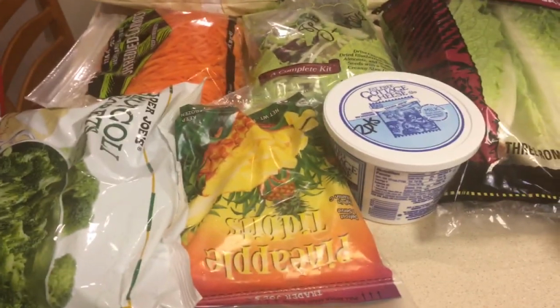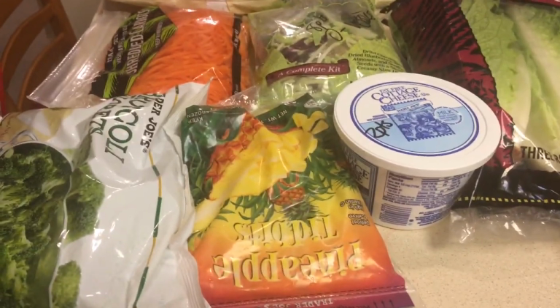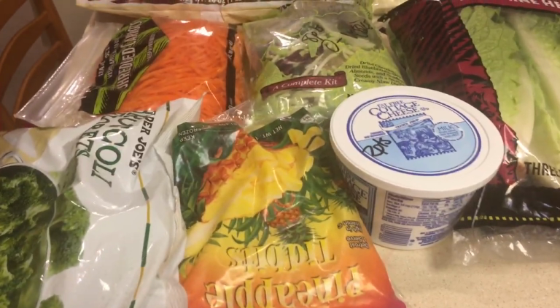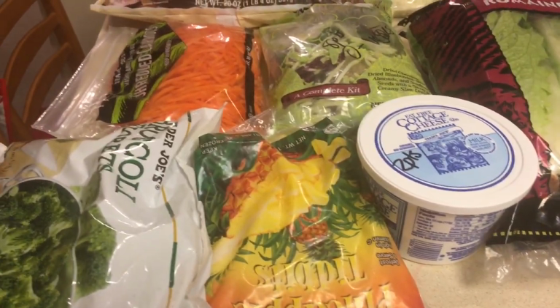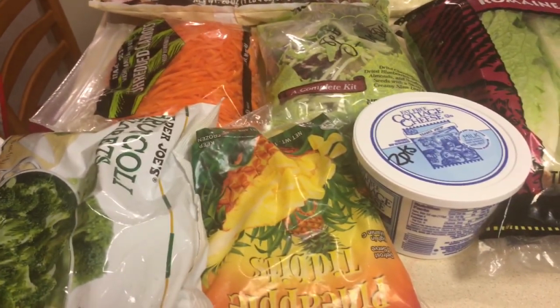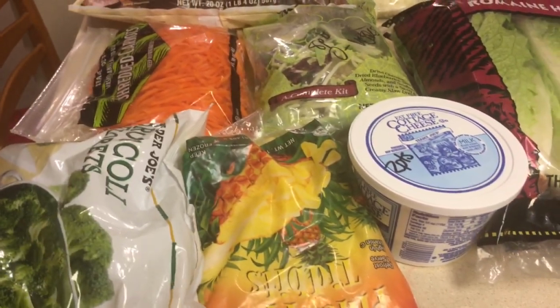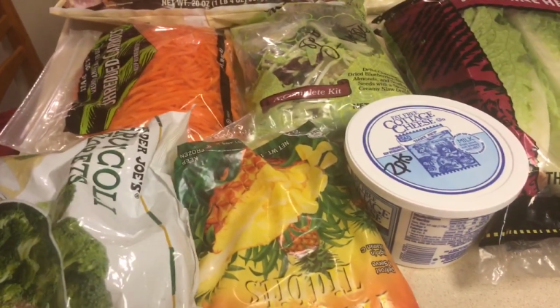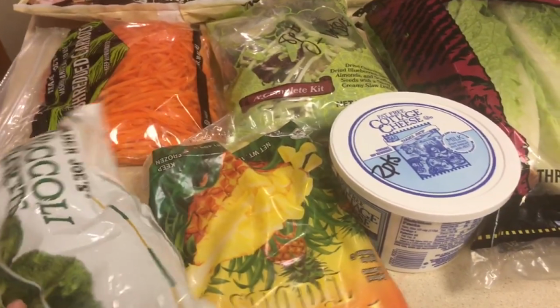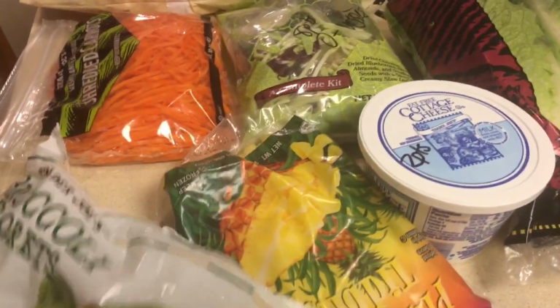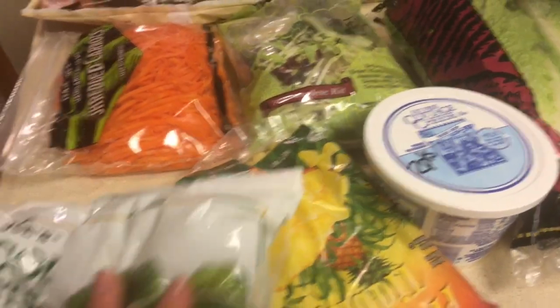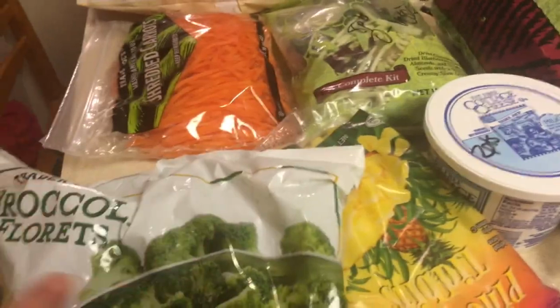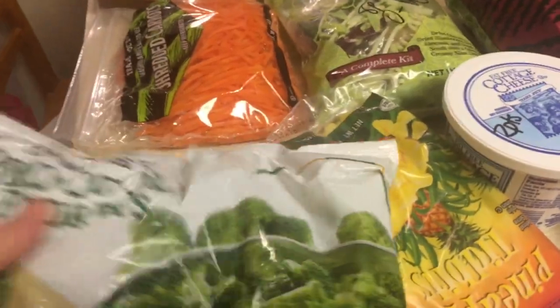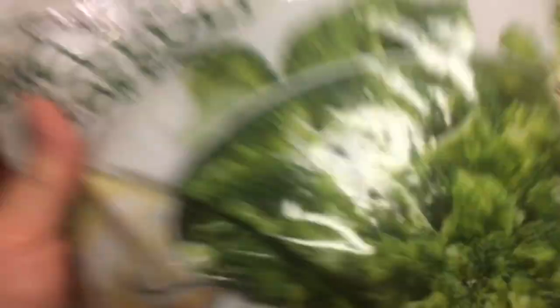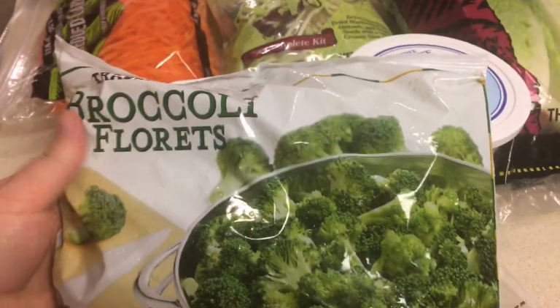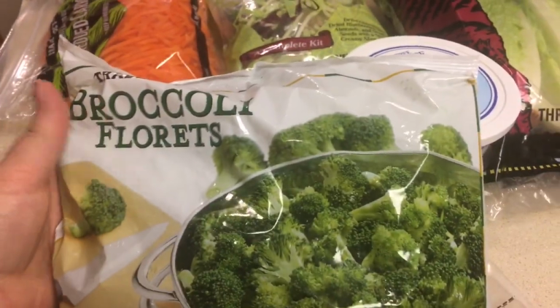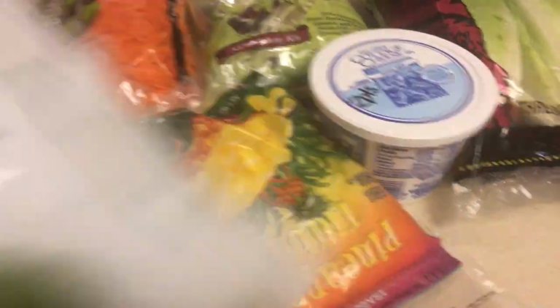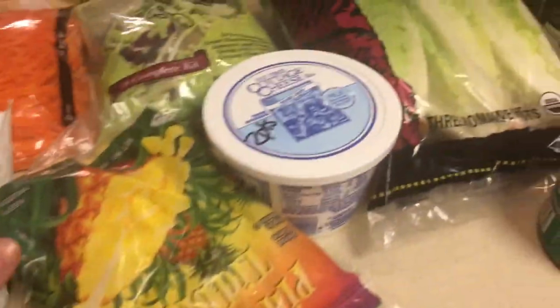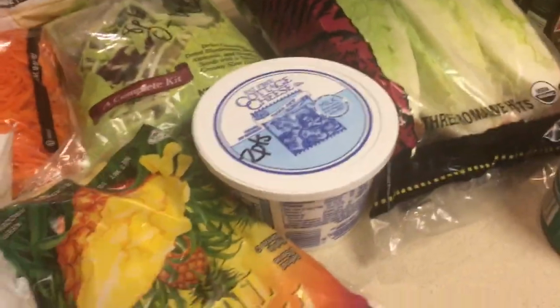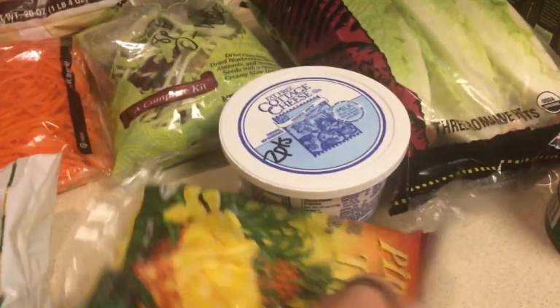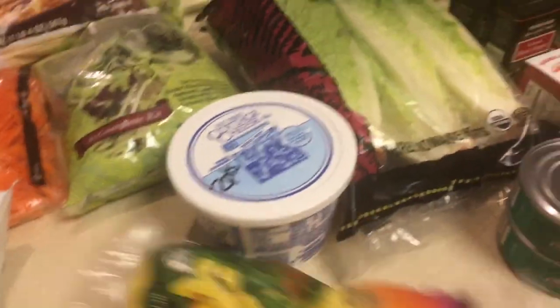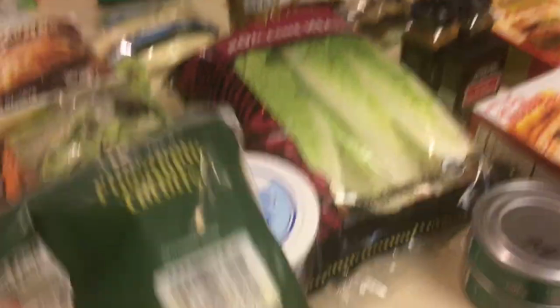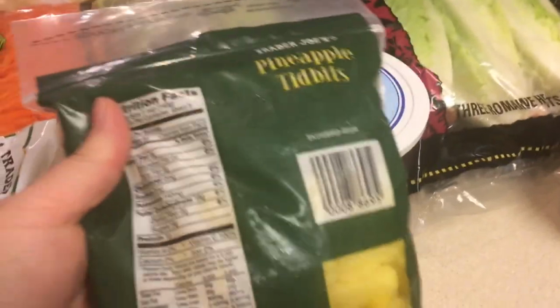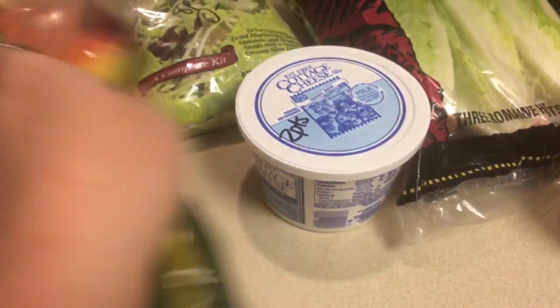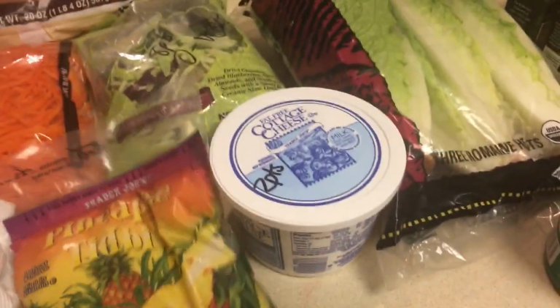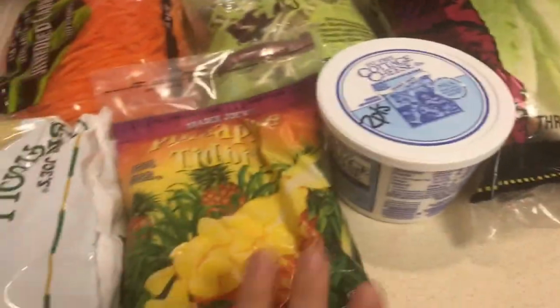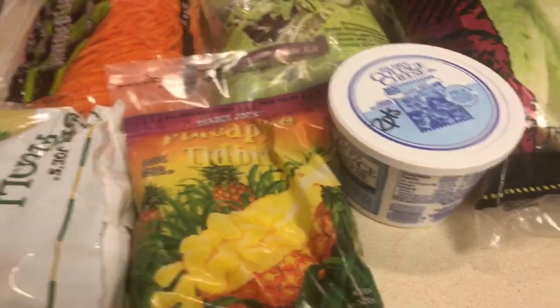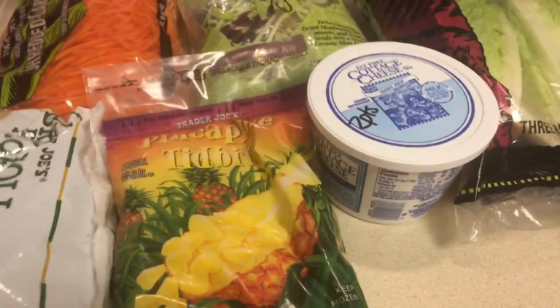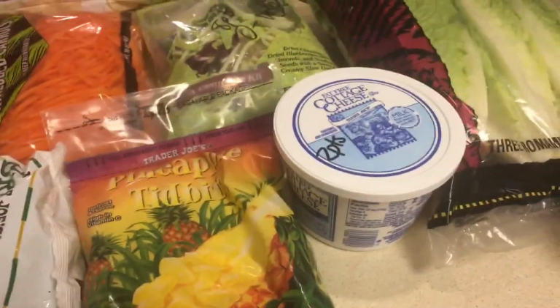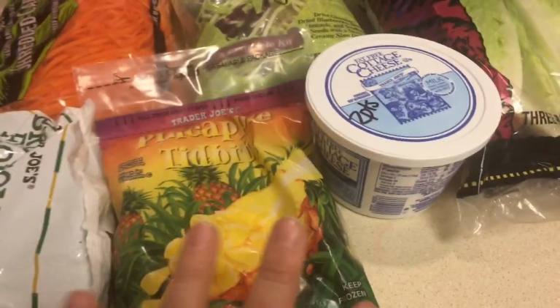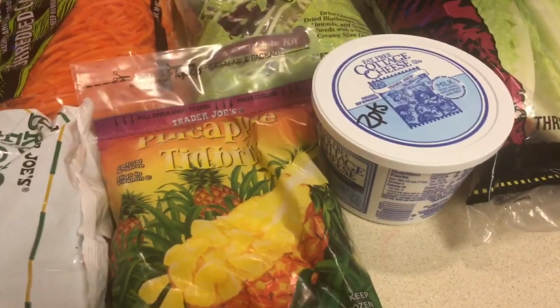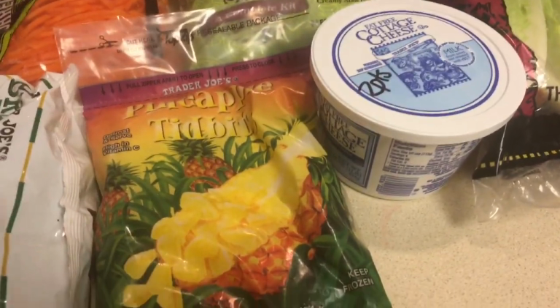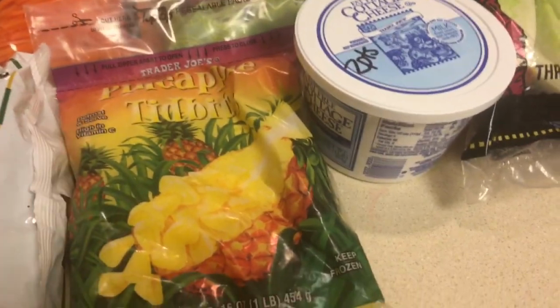We're going to start with our grocery haul from Trader Joe's for Weight Watchers. I got some broccoli, which is zero points. I also got some pineapple pieces for smoothies or ice cream — zero points.